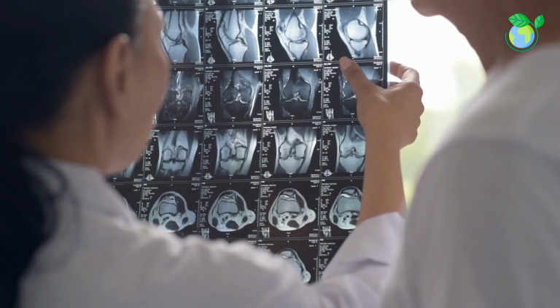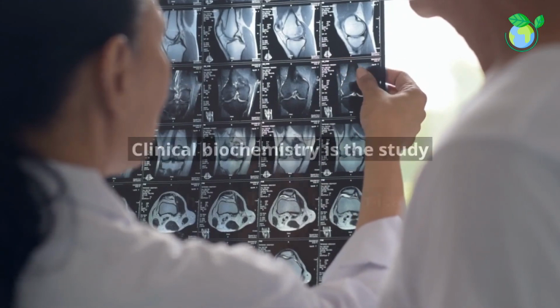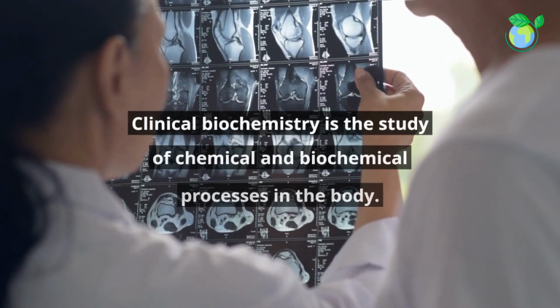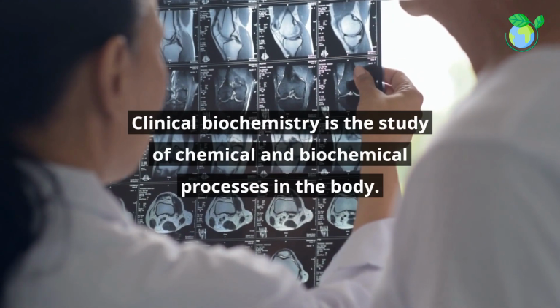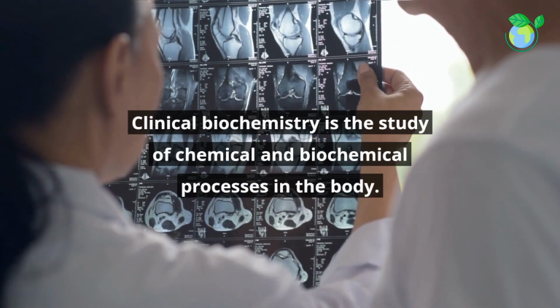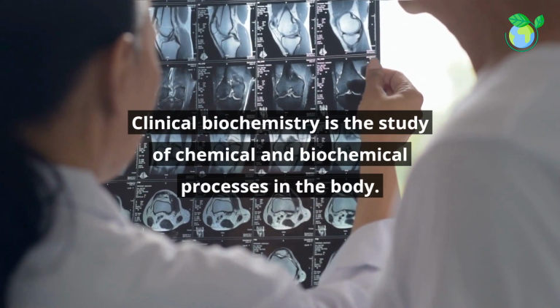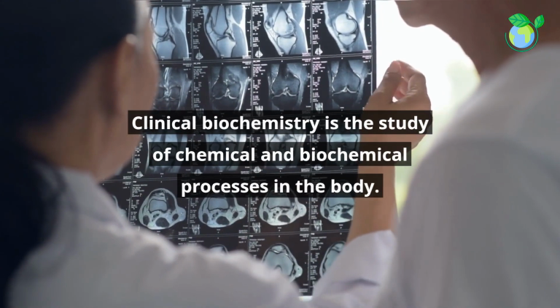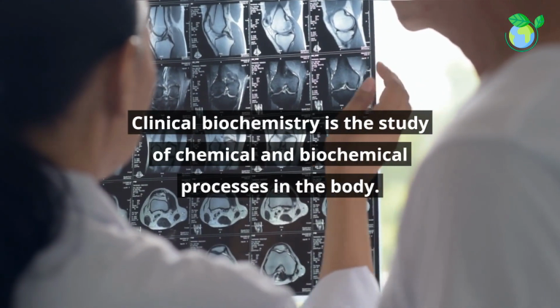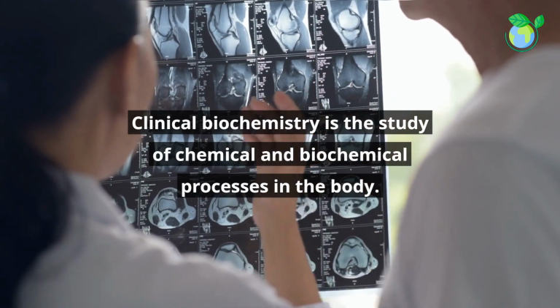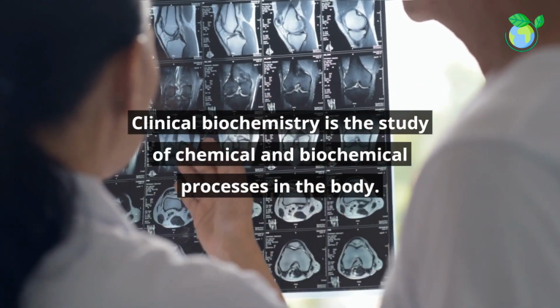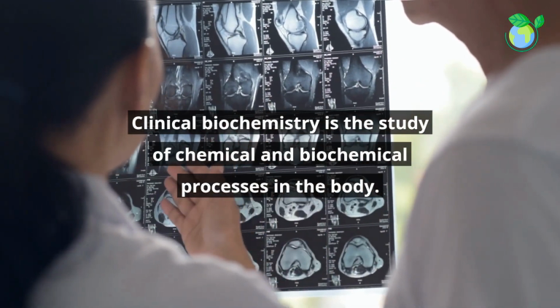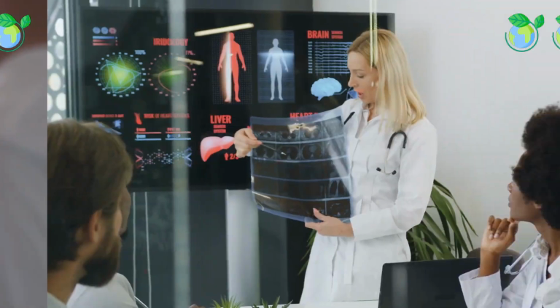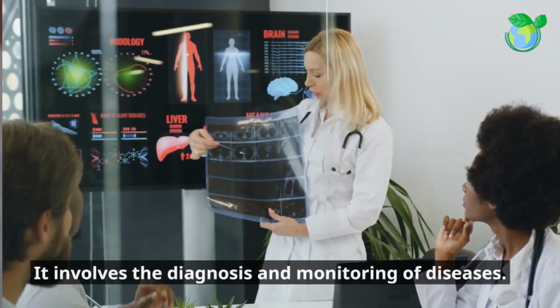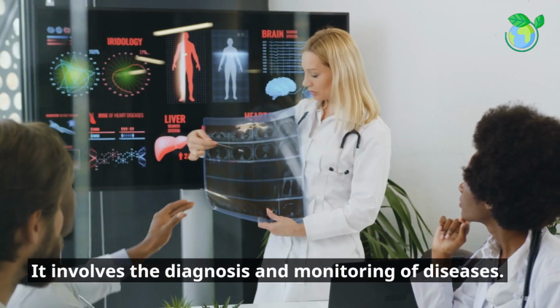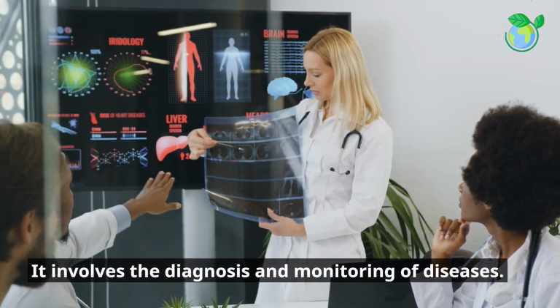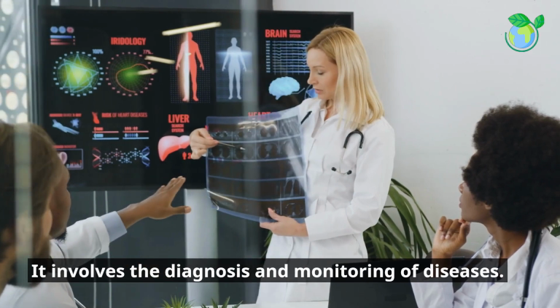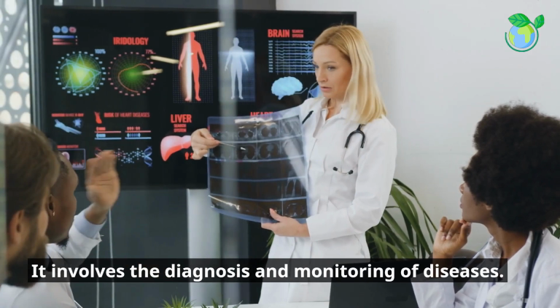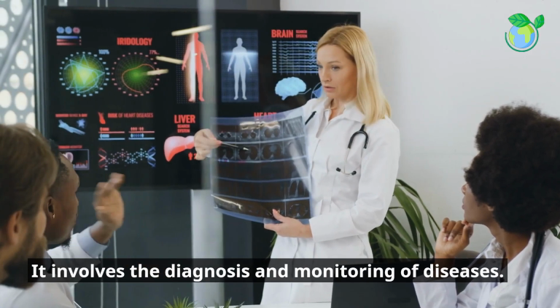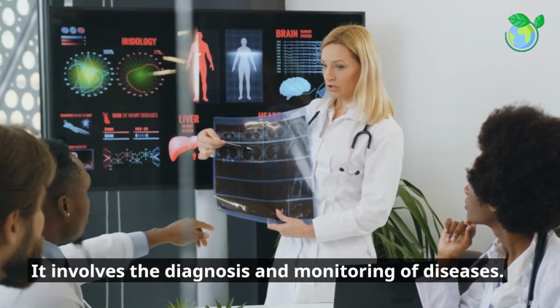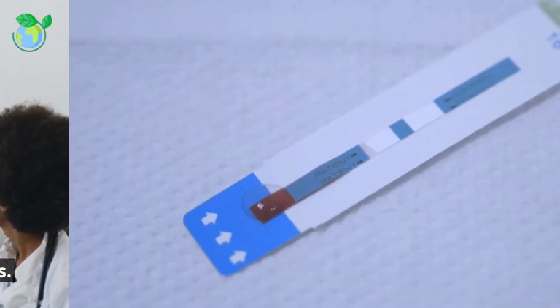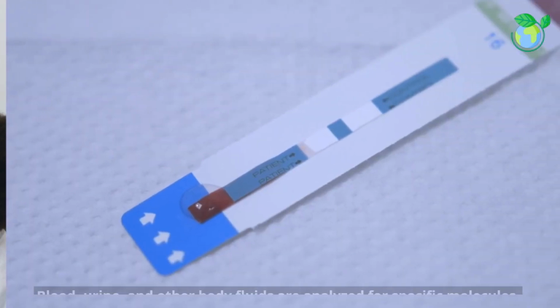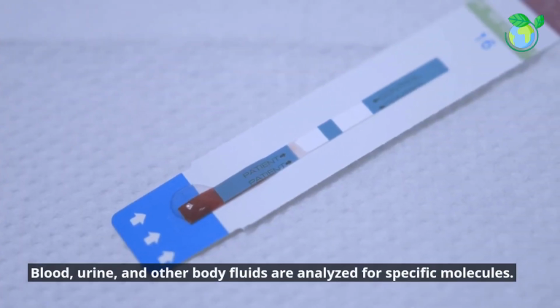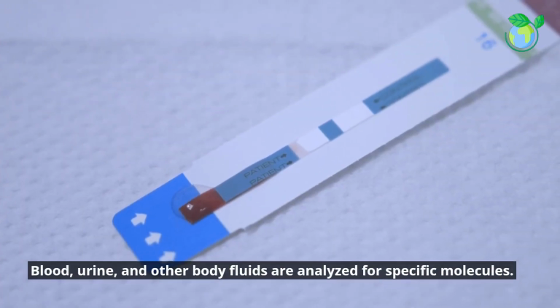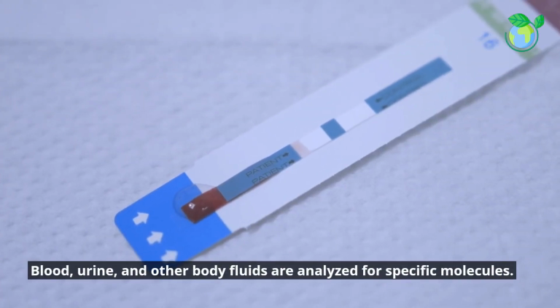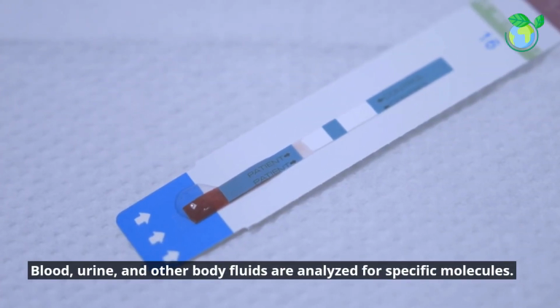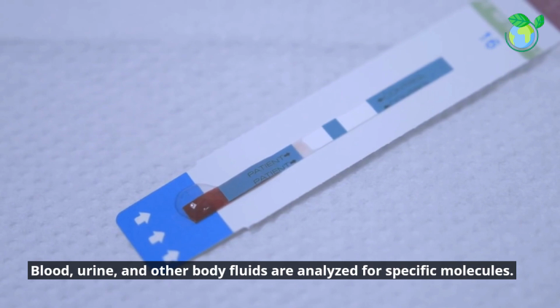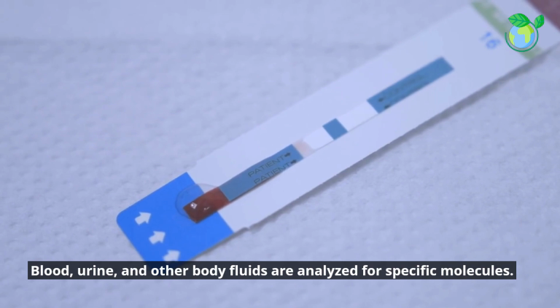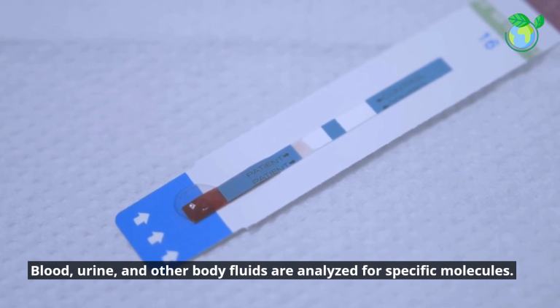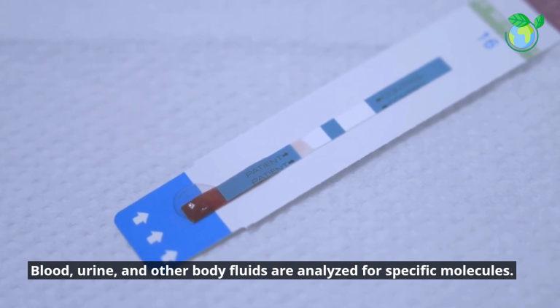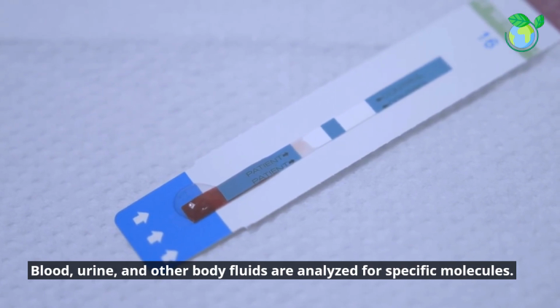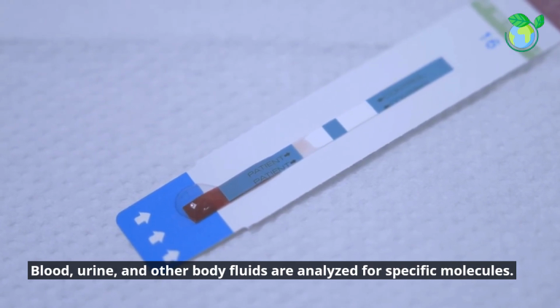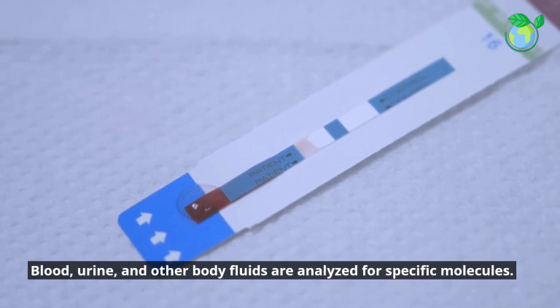Clinical biochemistry is the study of chemical and biochemical processes in the body. It involves the diagnosis and monitoring of diseases. Blood, urine, and other body fluids are analyzed for specific molecules.